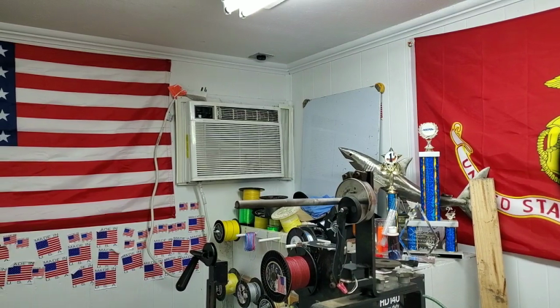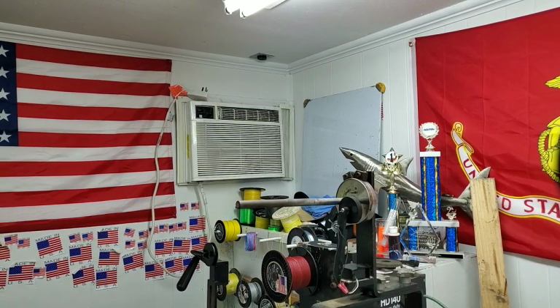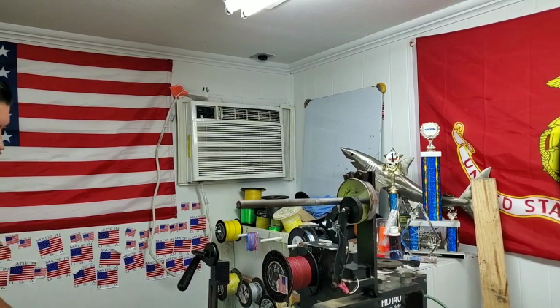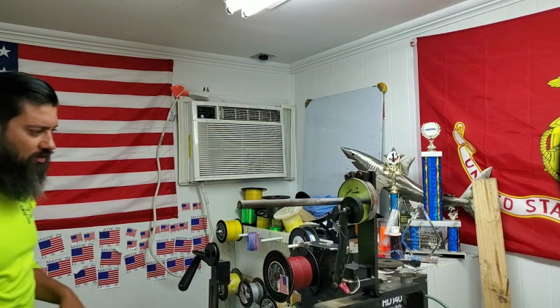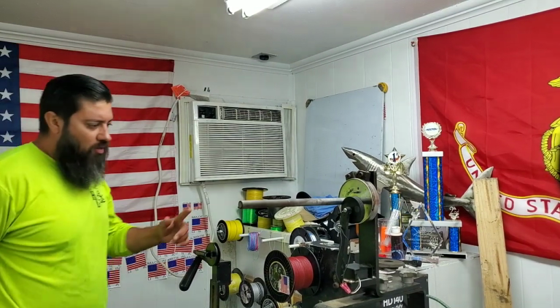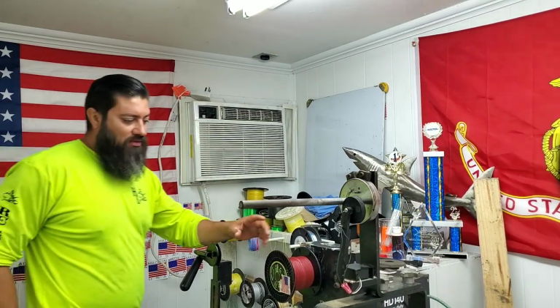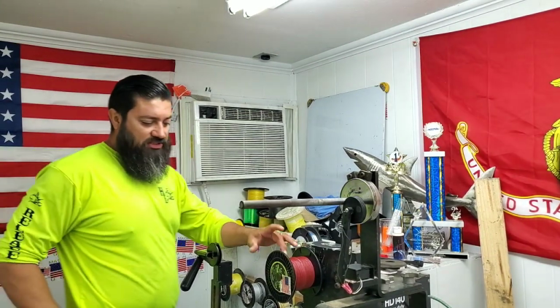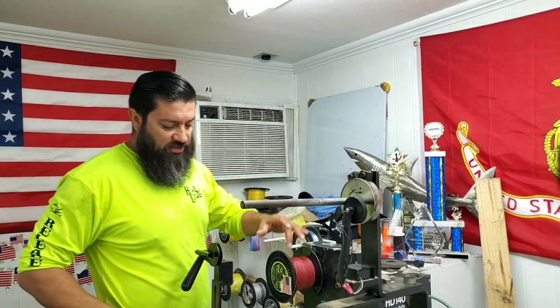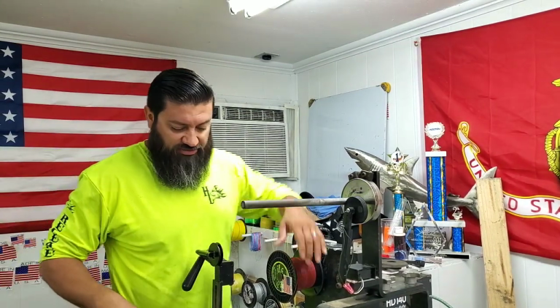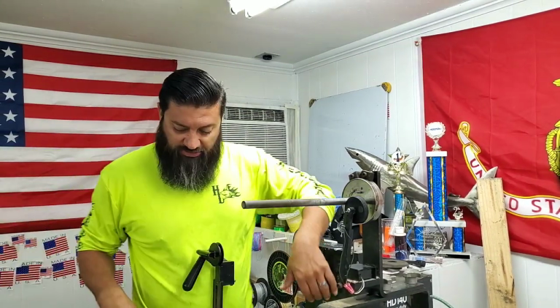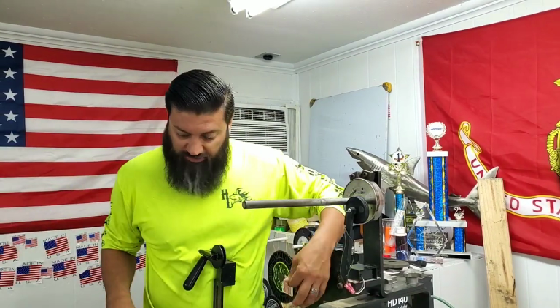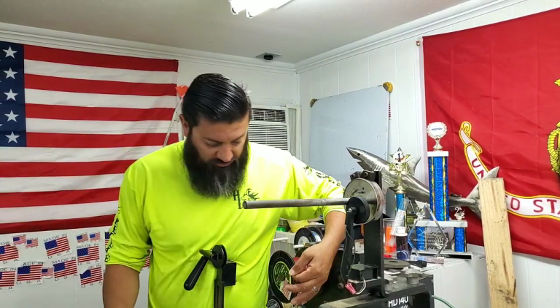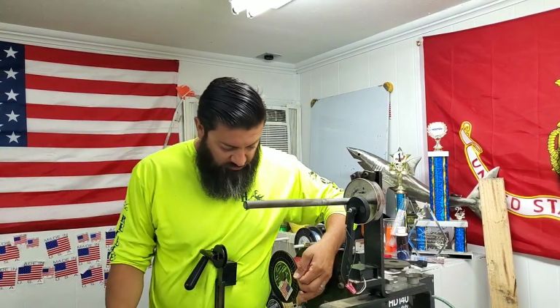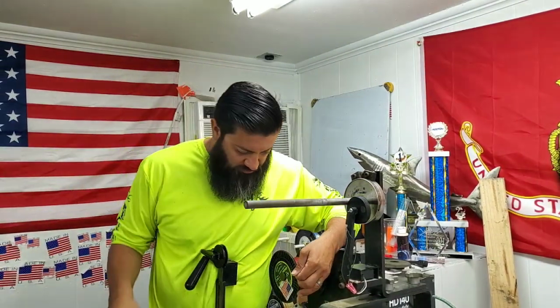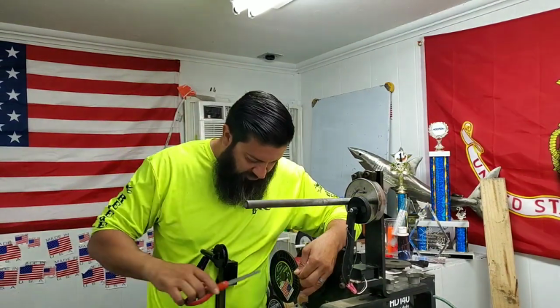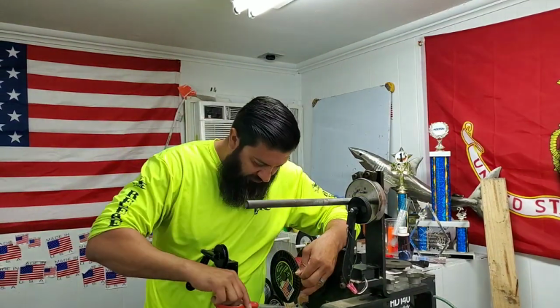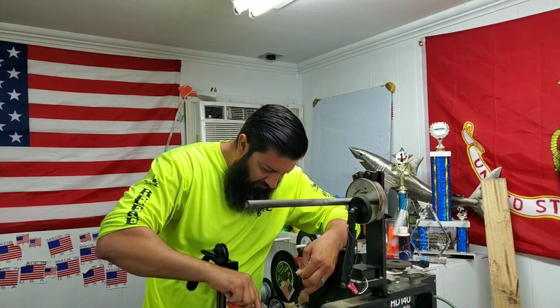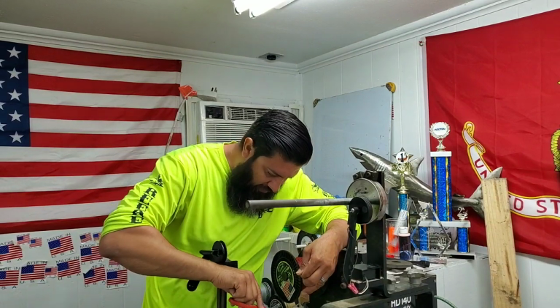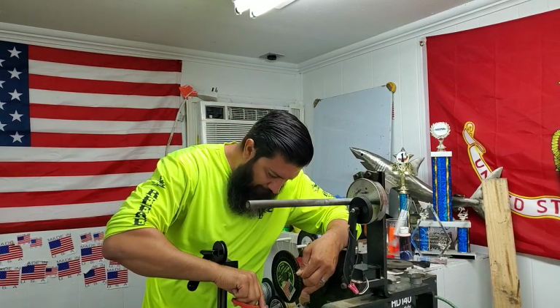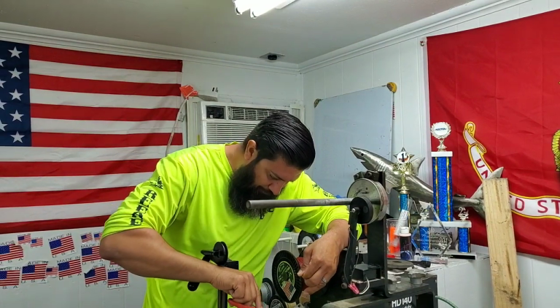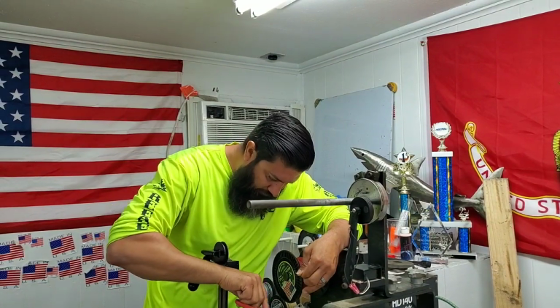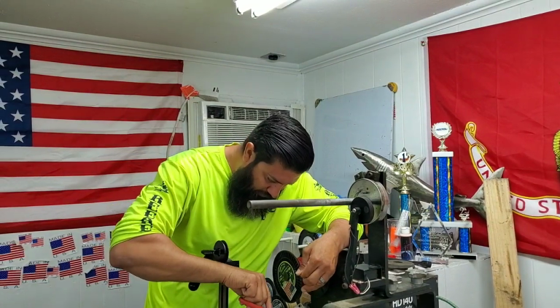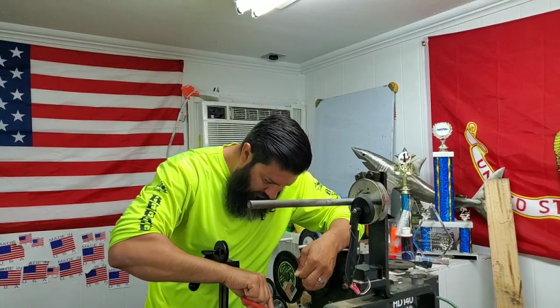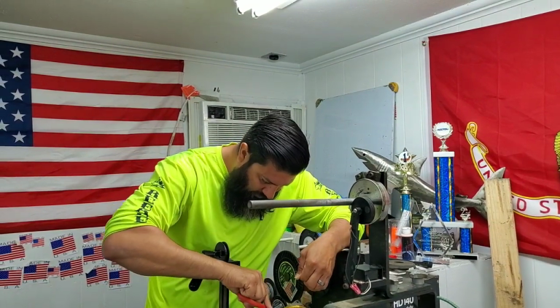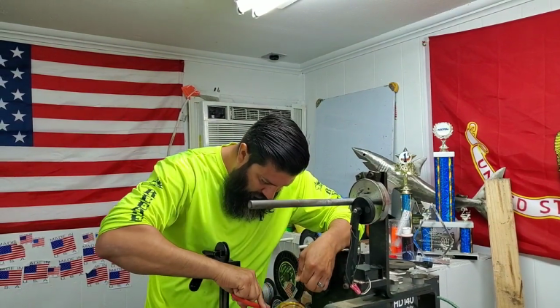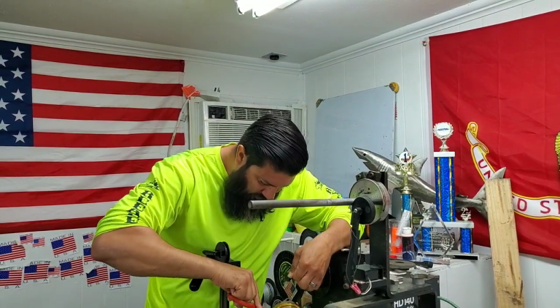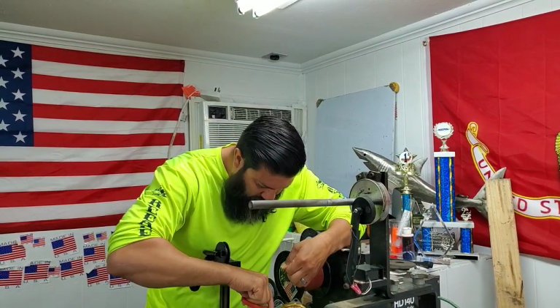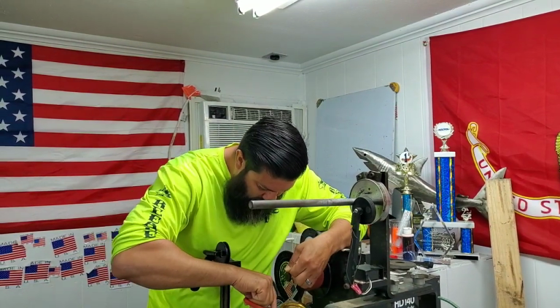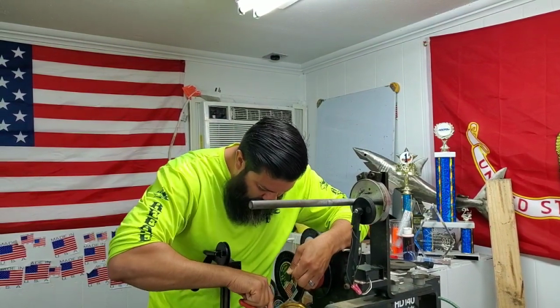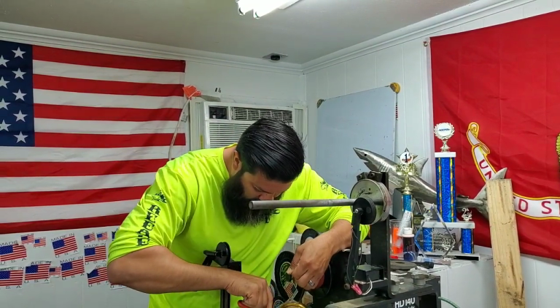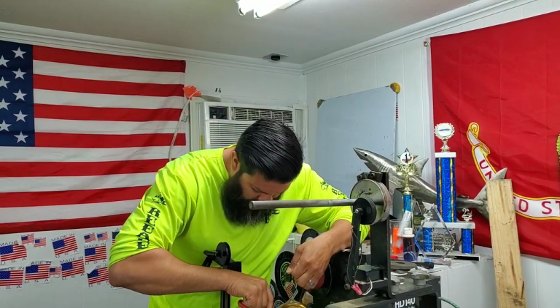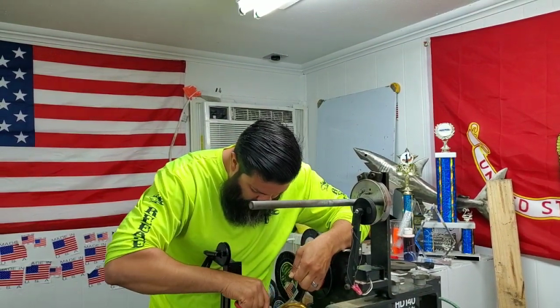What pound test line is this? That's 65. 65? Probably a yellow tinted one for that offshore.